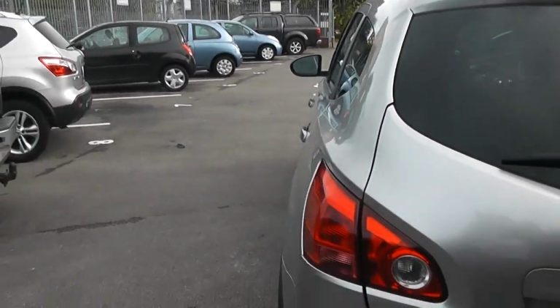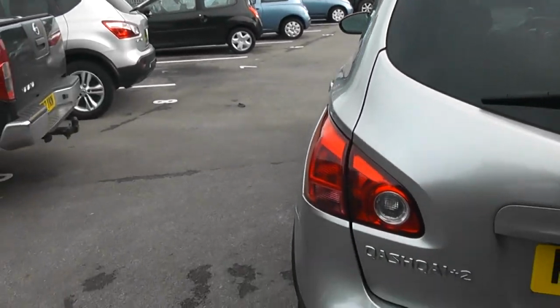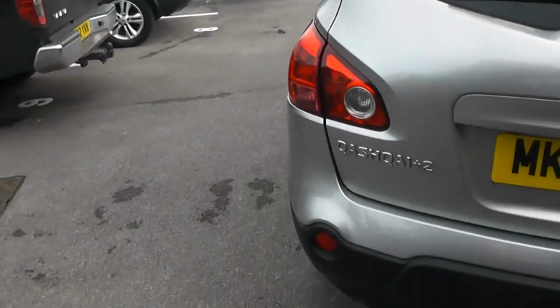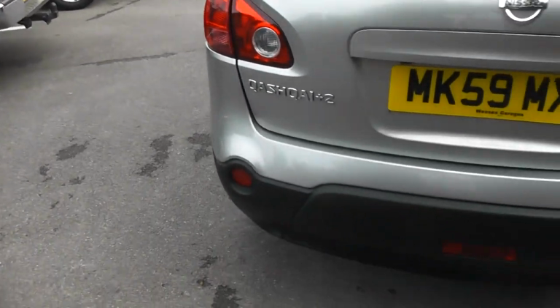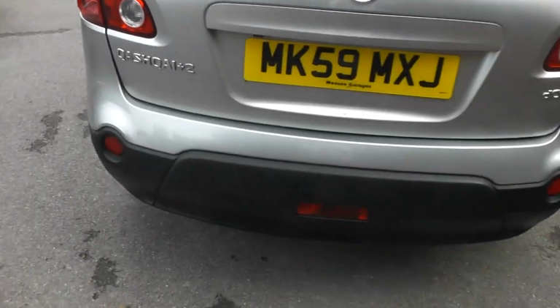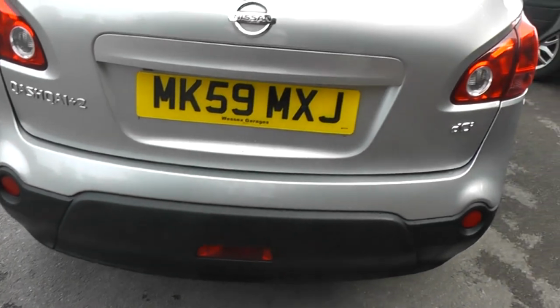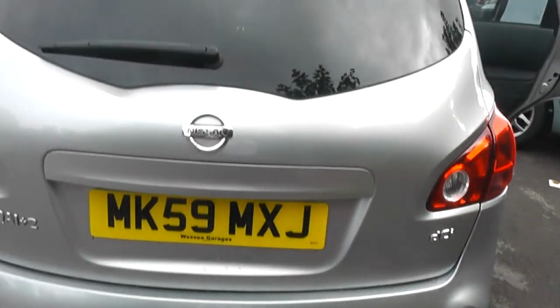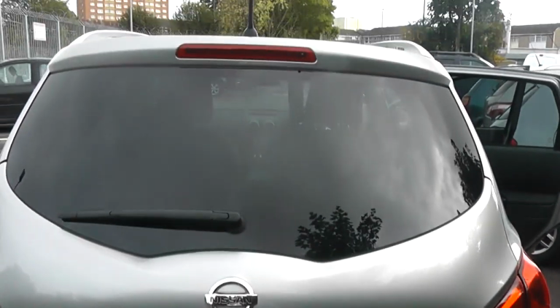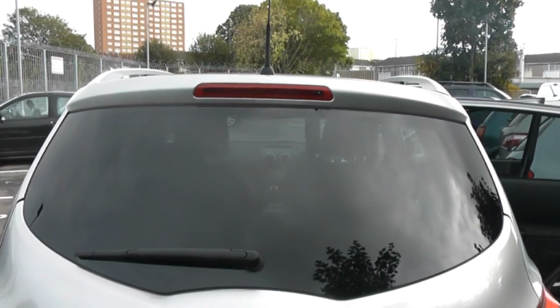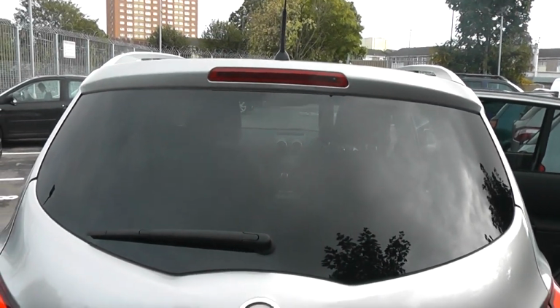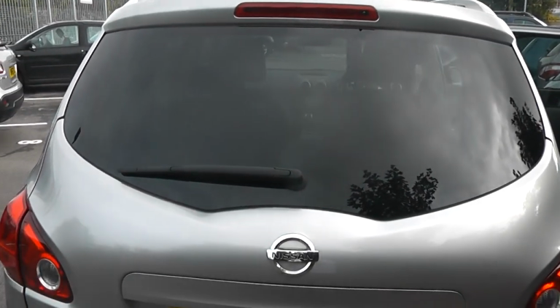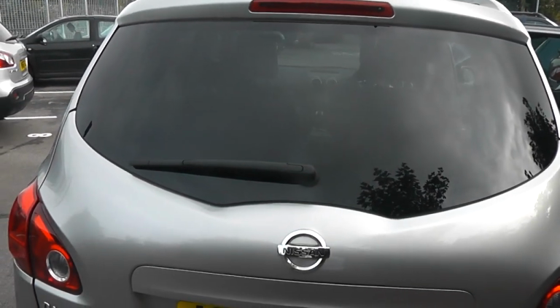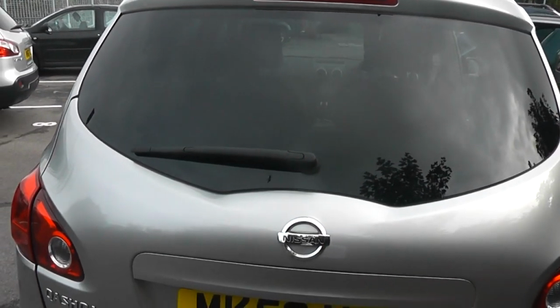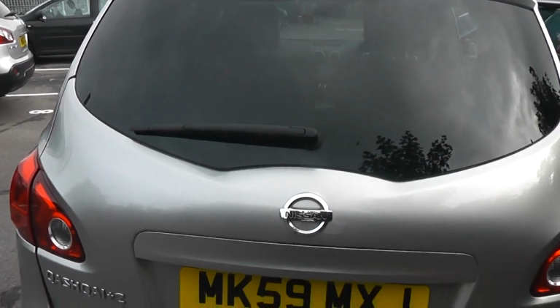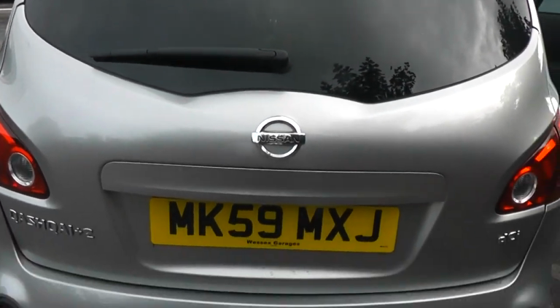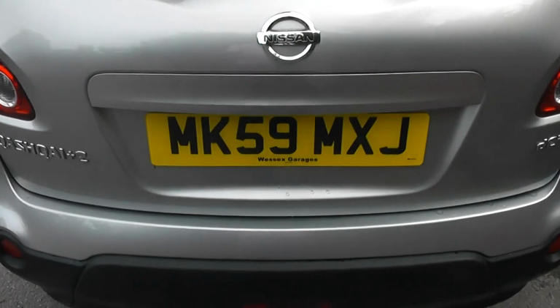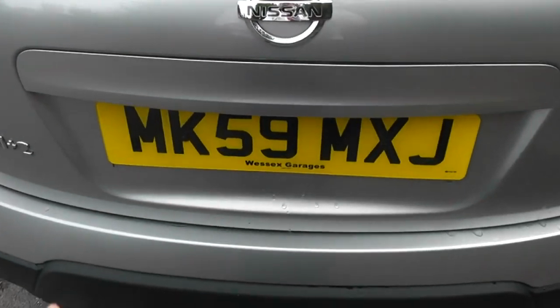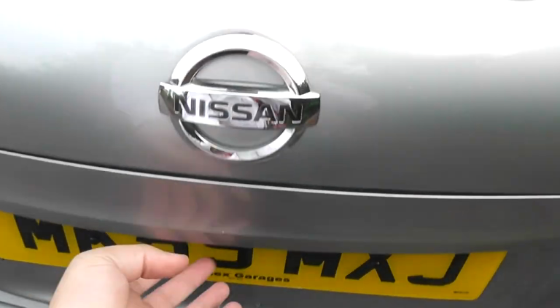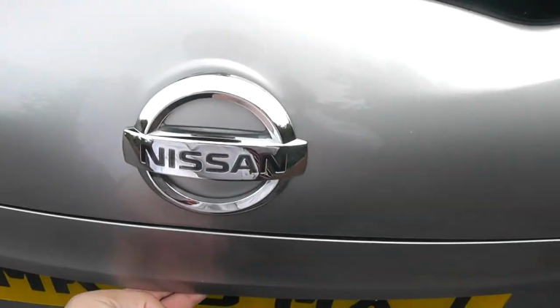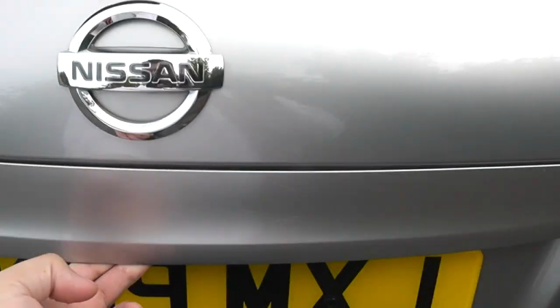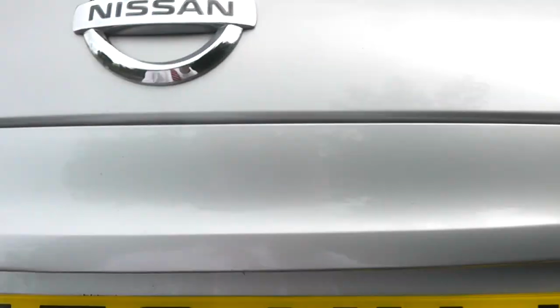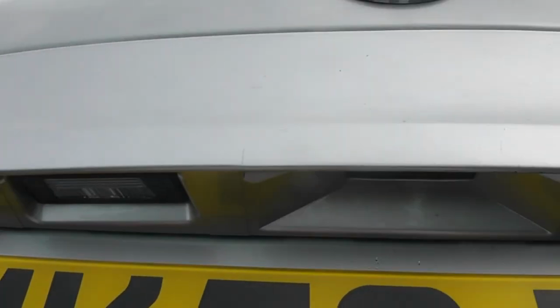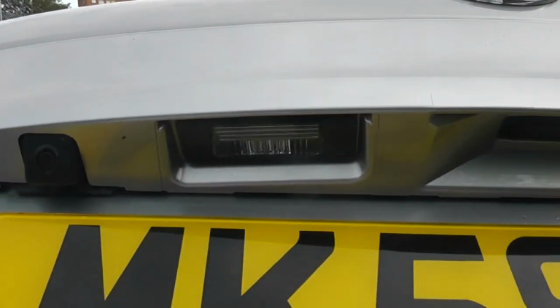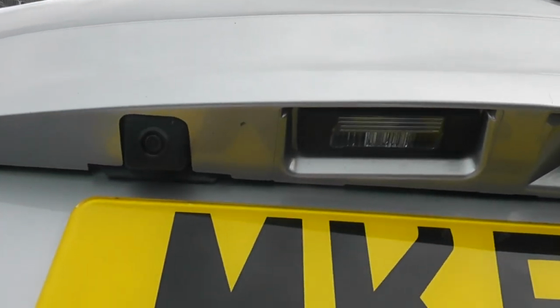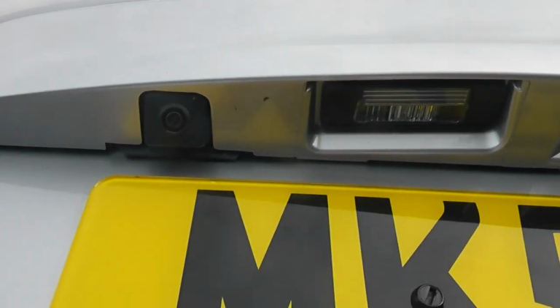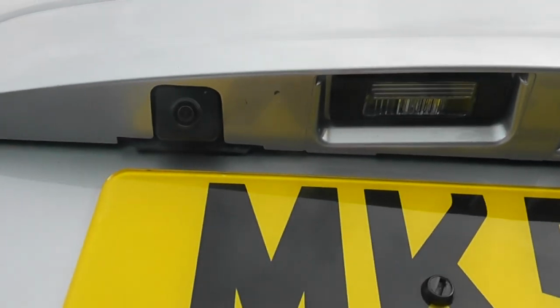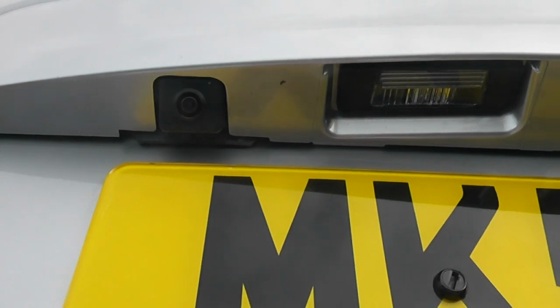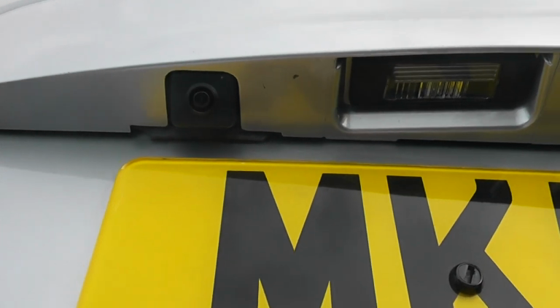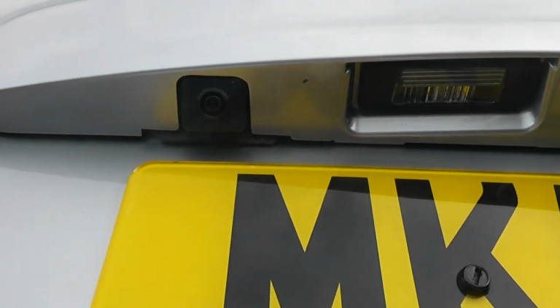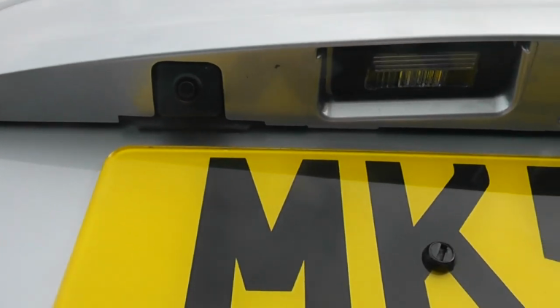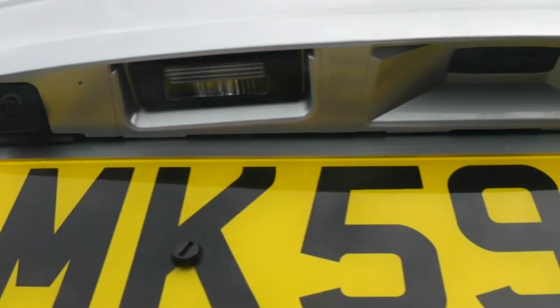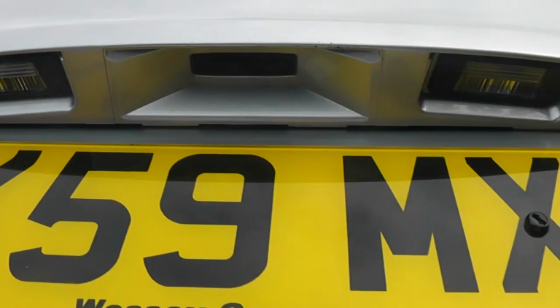Coming round to the back, features here include the high-level third brake light and rear wiper blade. Taking a closer look at the tailgate, just above the number plate to the left, there is a rear view camera — I'll show you the display very shortly.